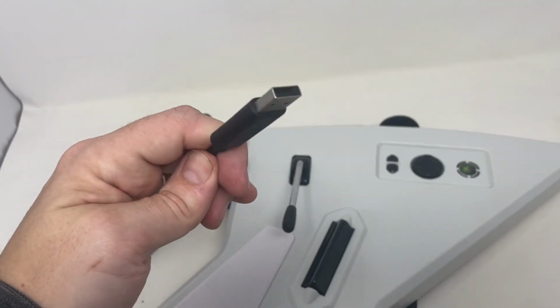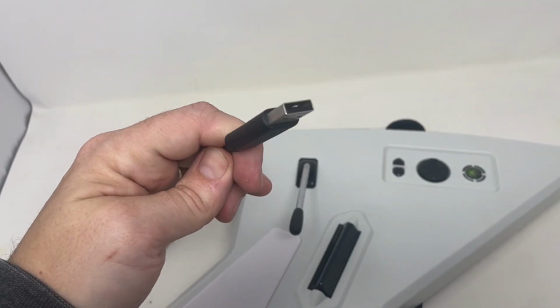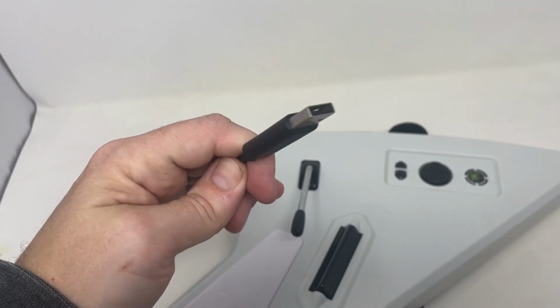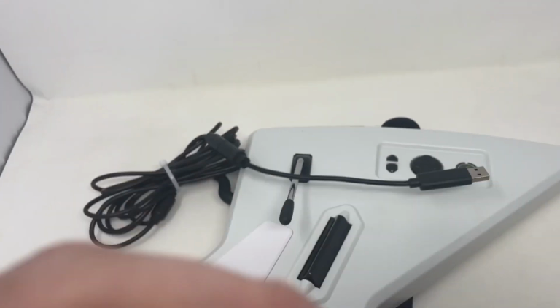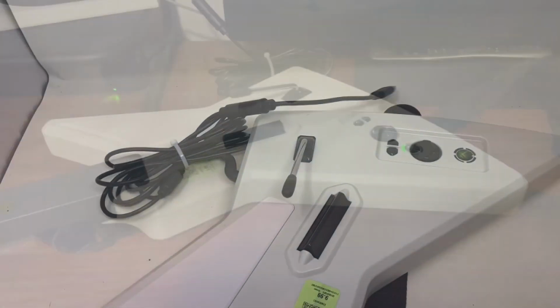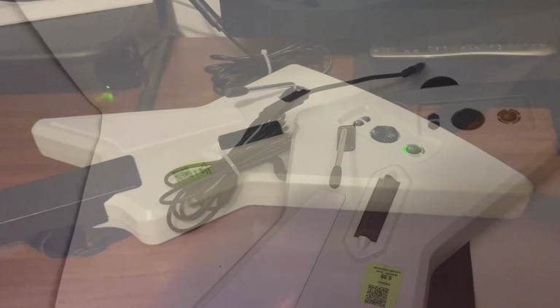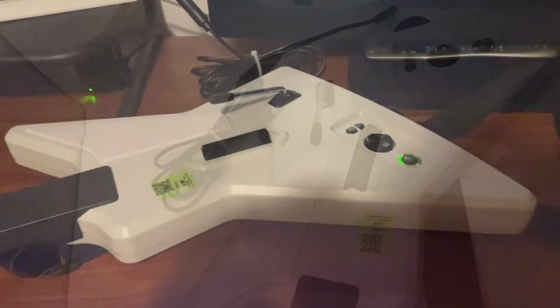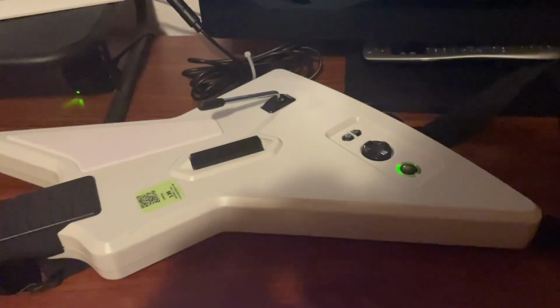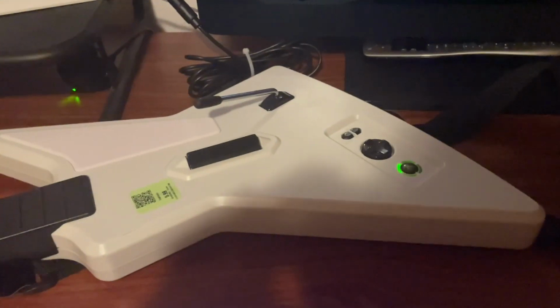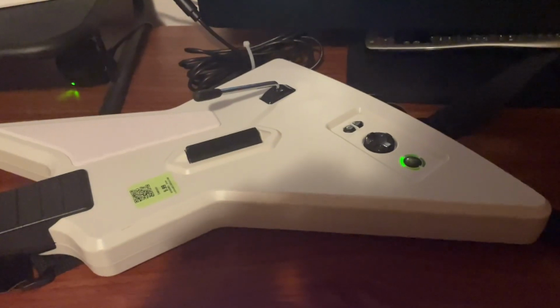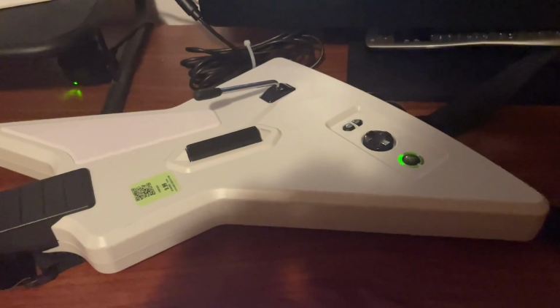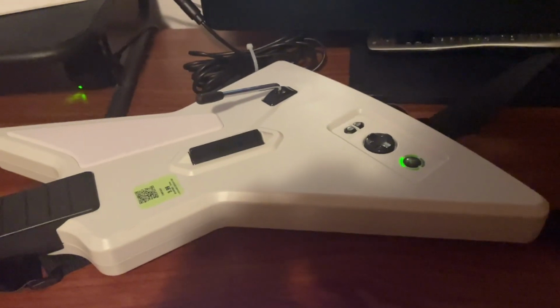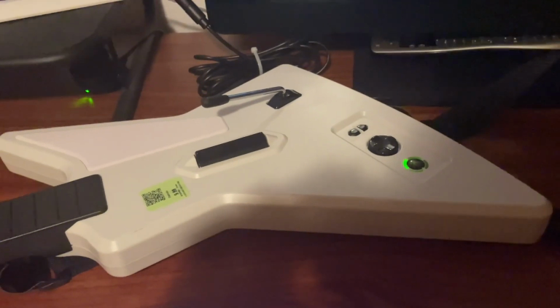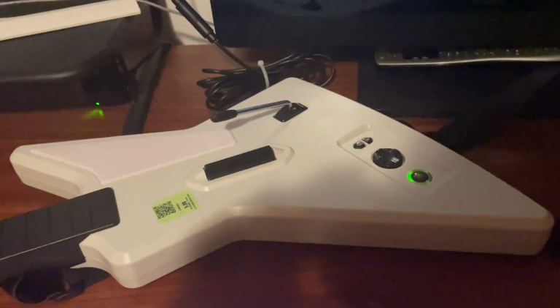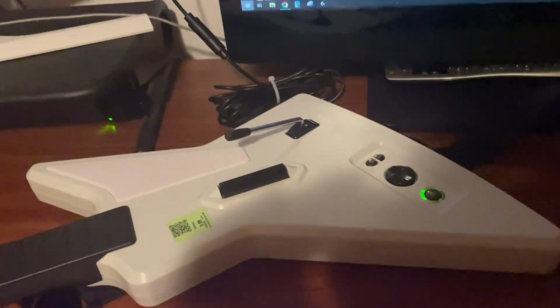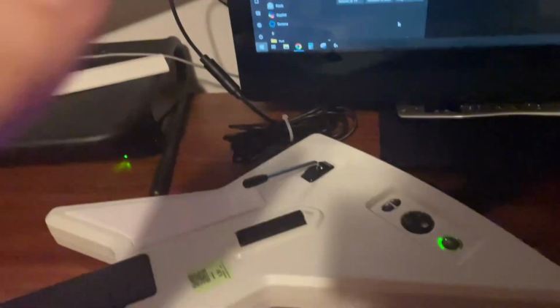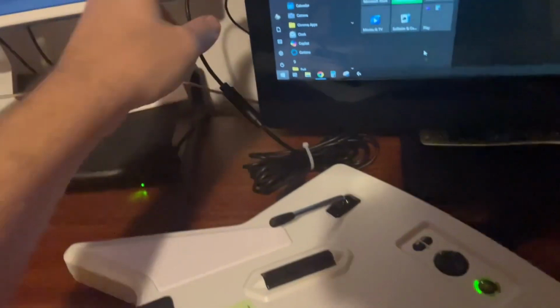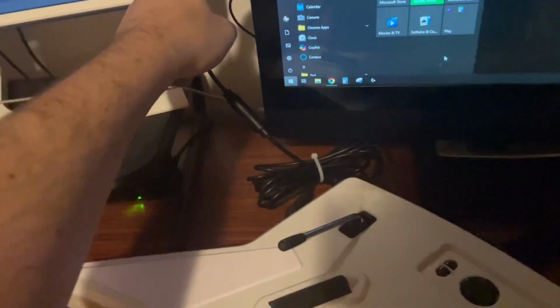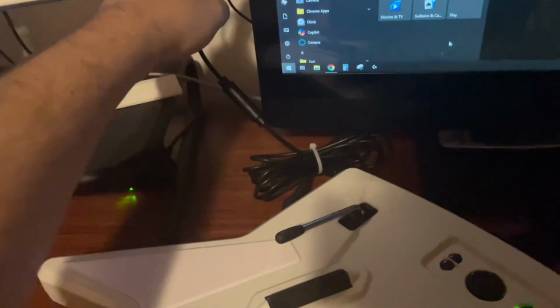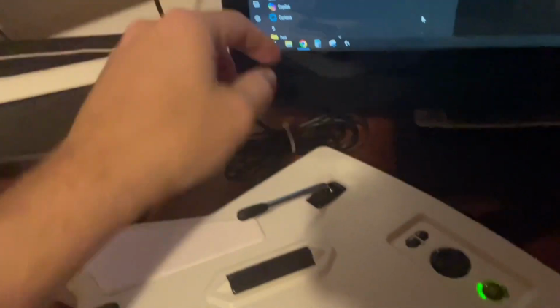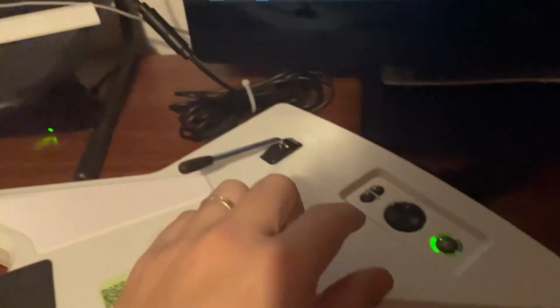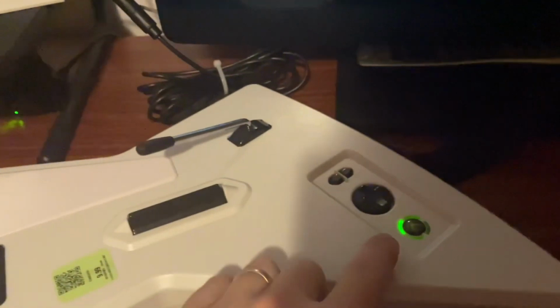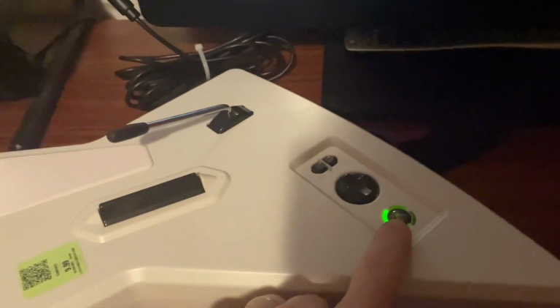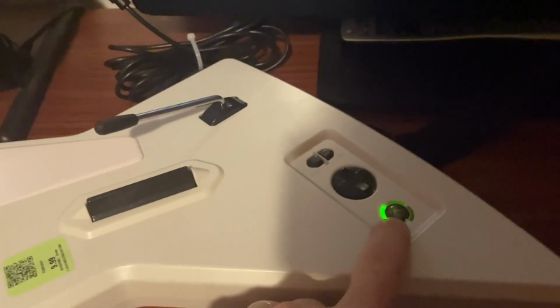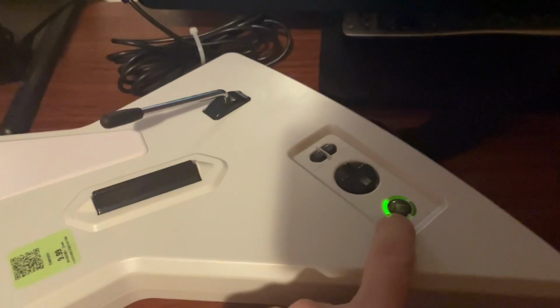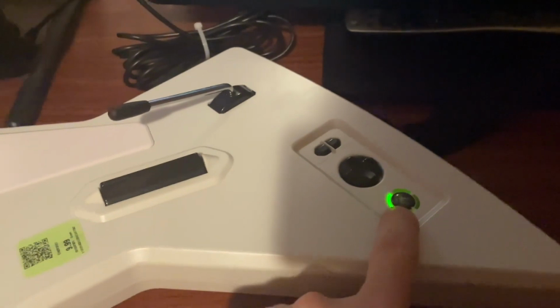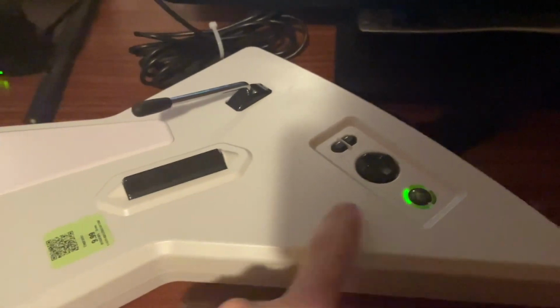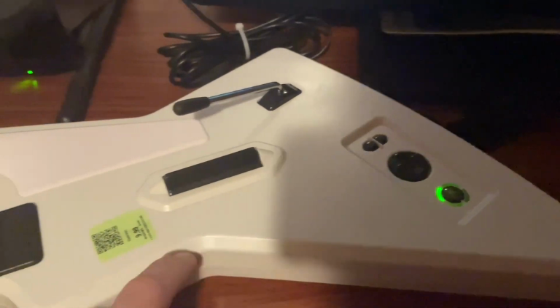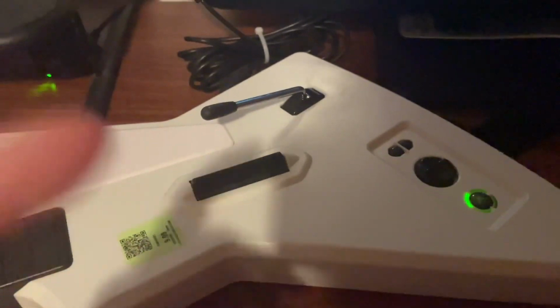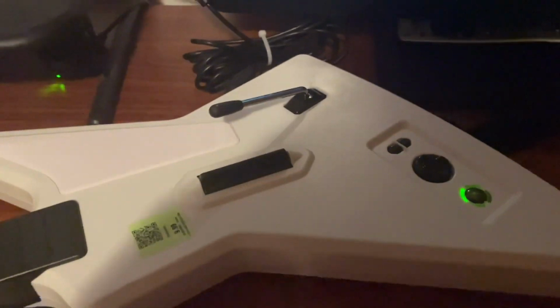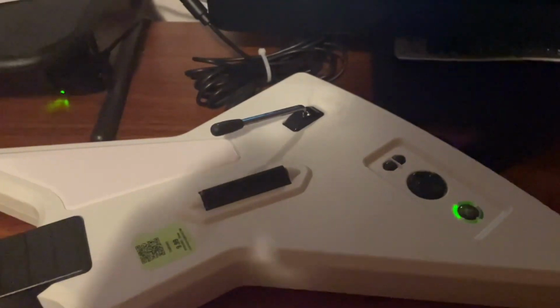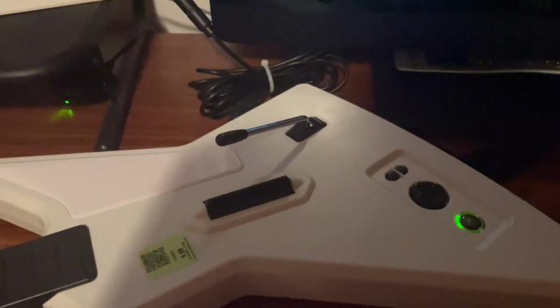So you need this breakaway cable — you might have to buy one on eBay if you don't have one. Plugged it in, lights up green, and that's what you want to see. It means it's getting power.